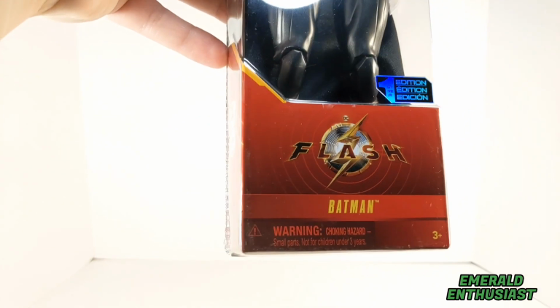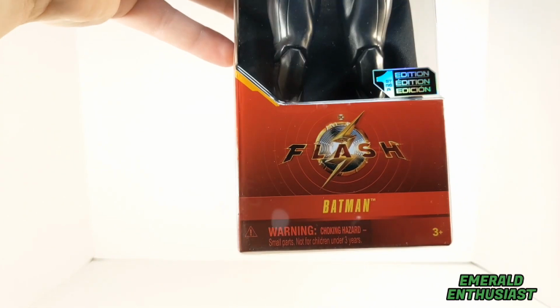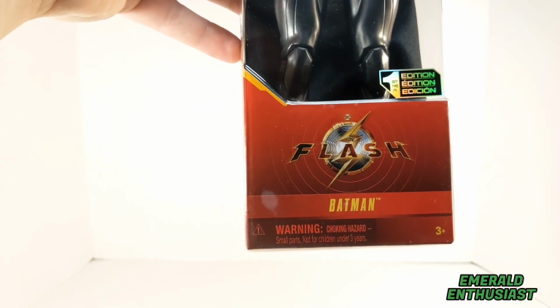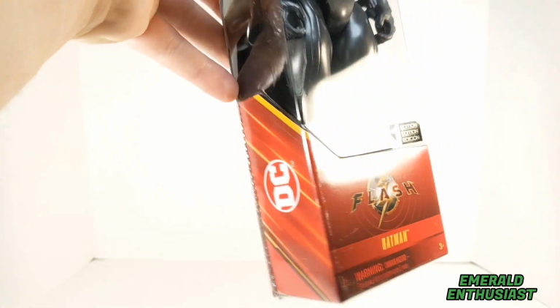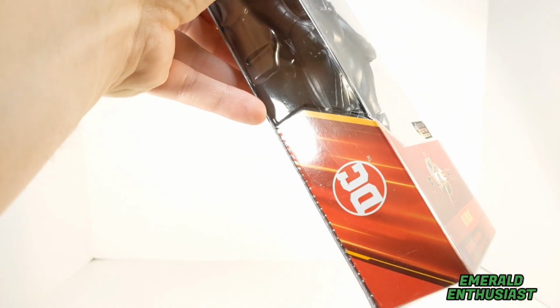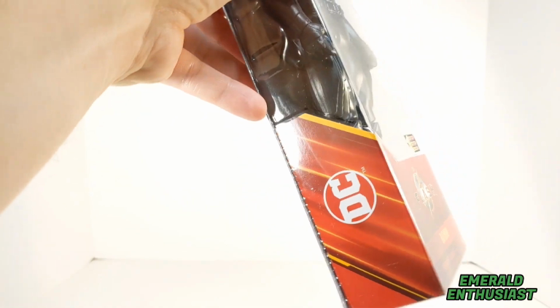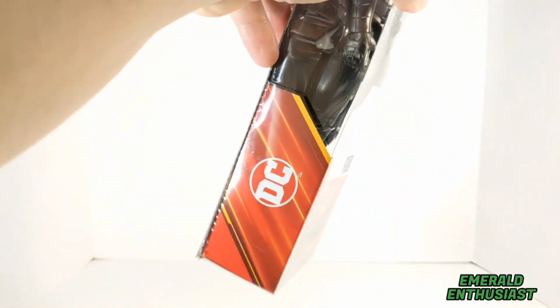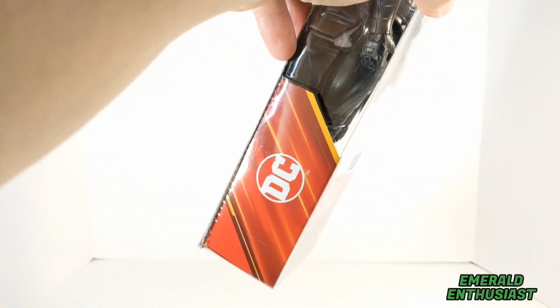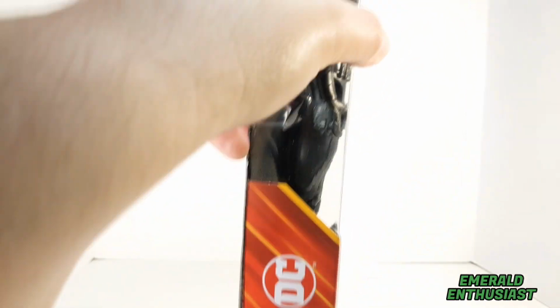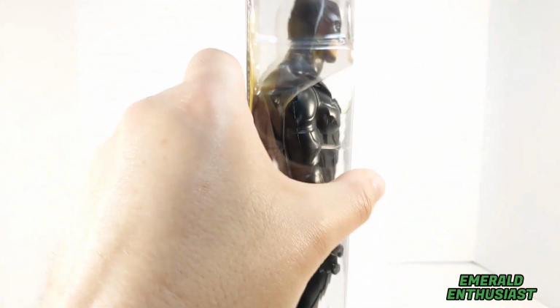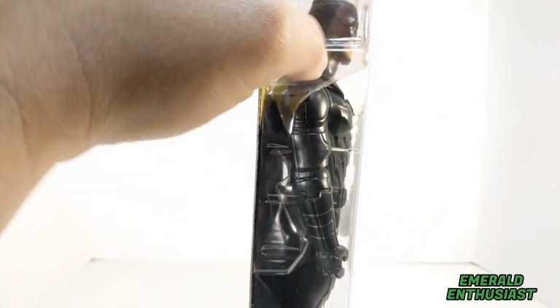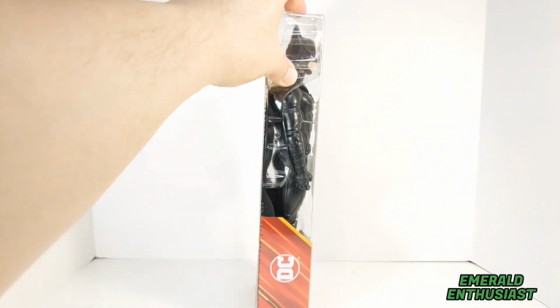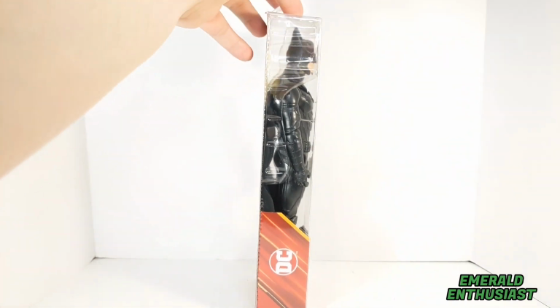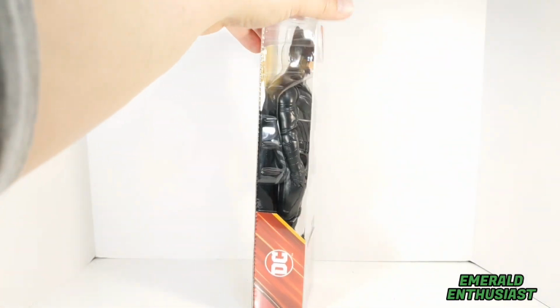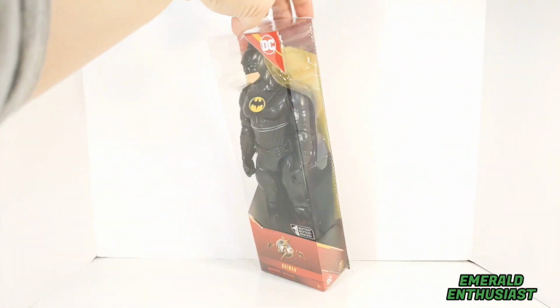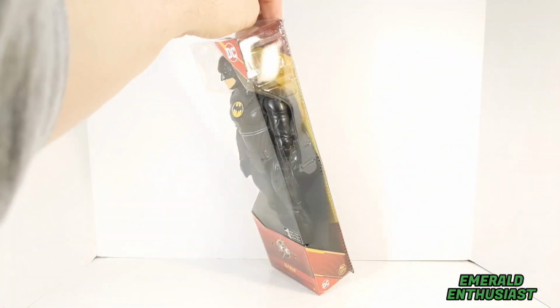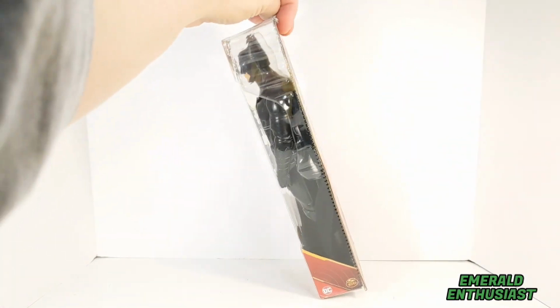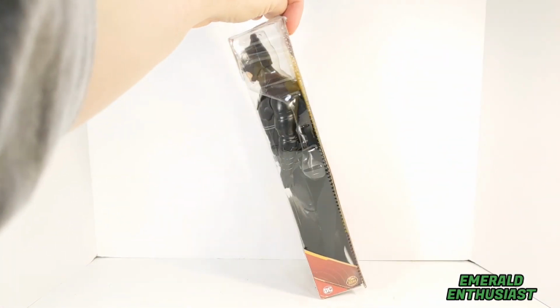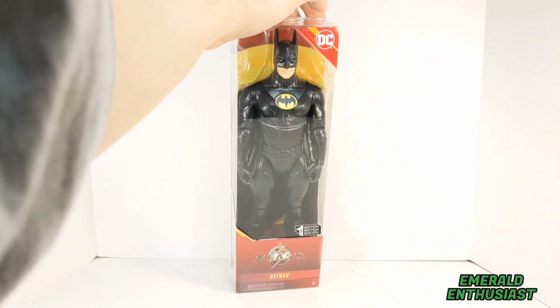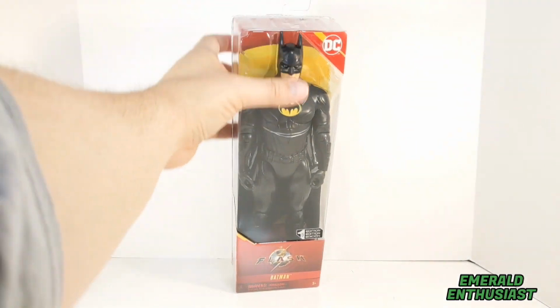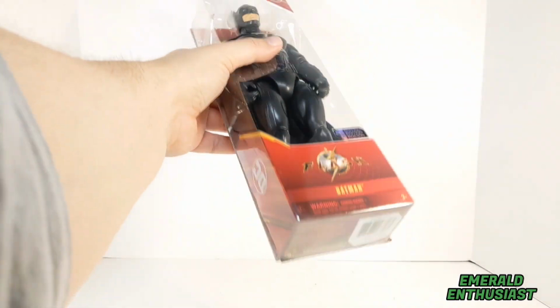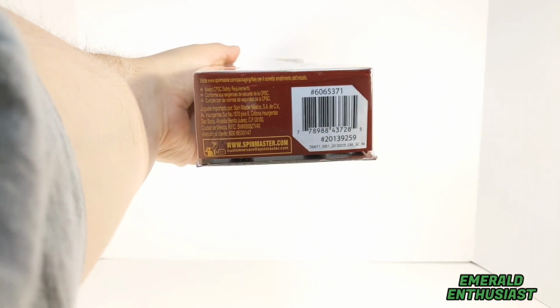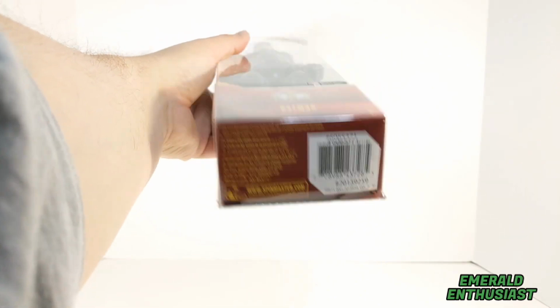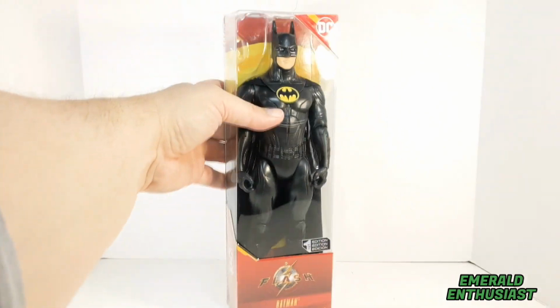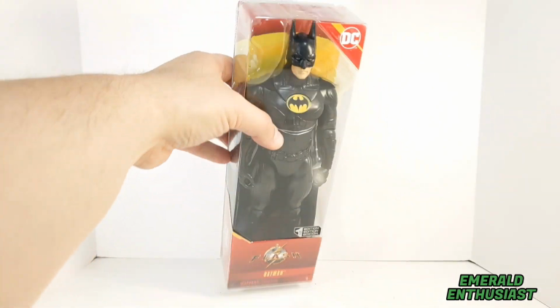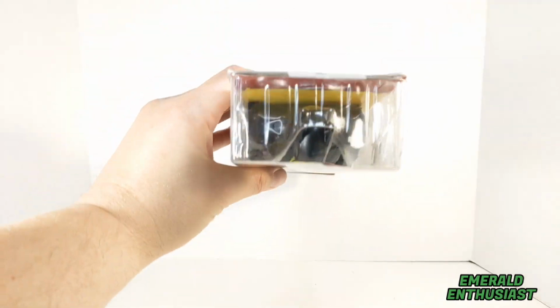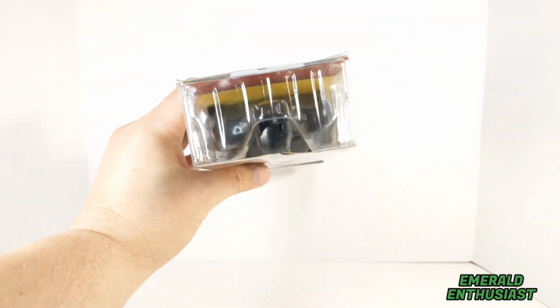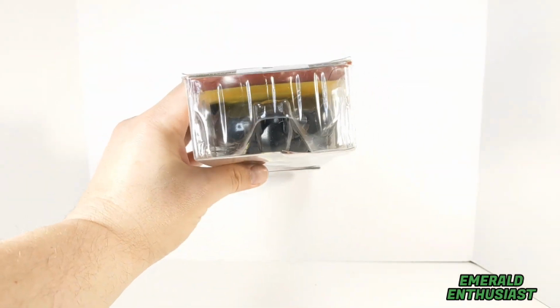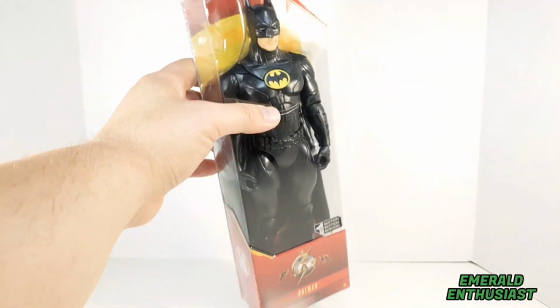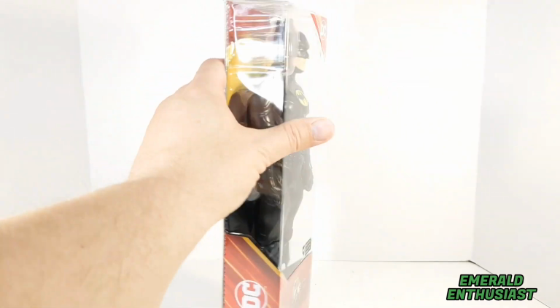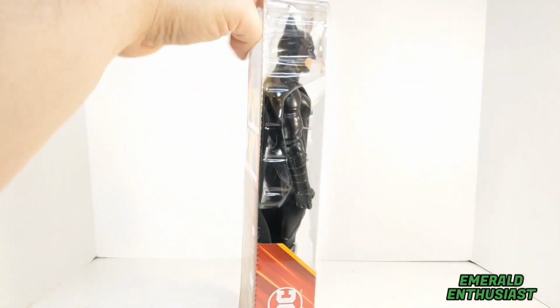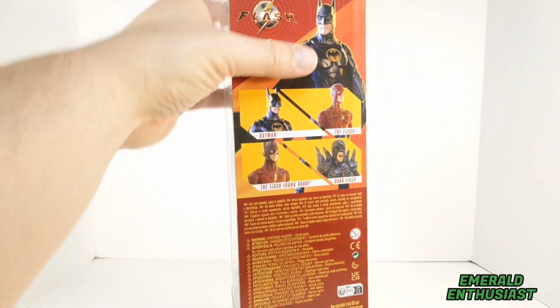On the bottom front we see the Flash movie logo; on the side we see the DC Comics logo. You can see the figure pretty well through the bubble. On each side we get product details on the bottom, and you can see the top of the figure through the bubble on the top.